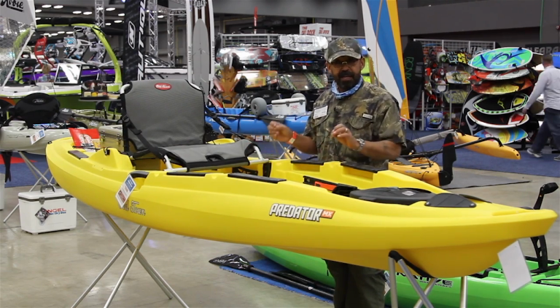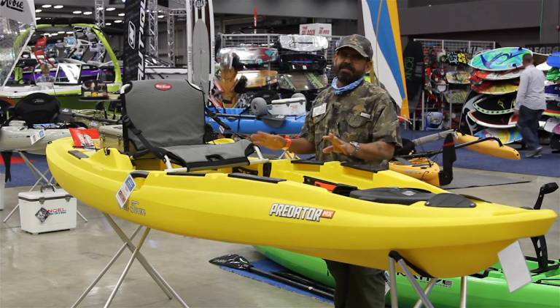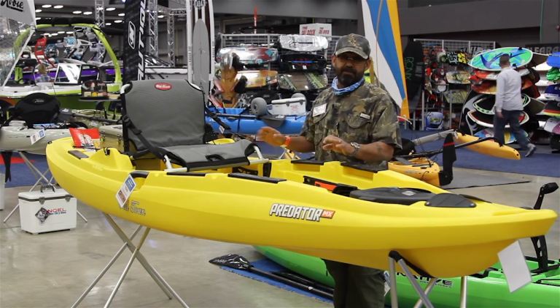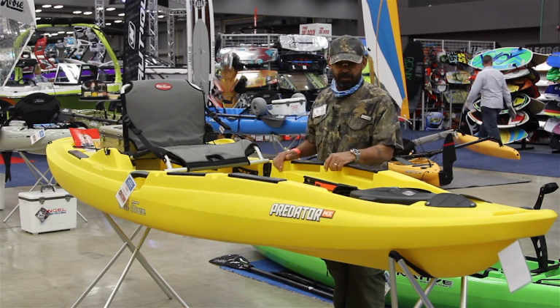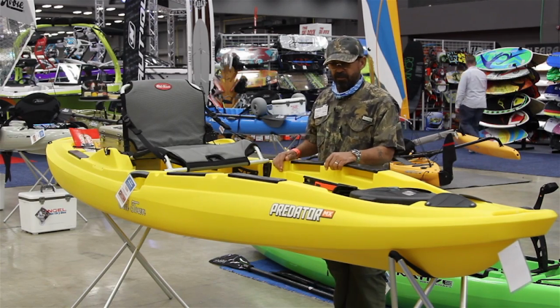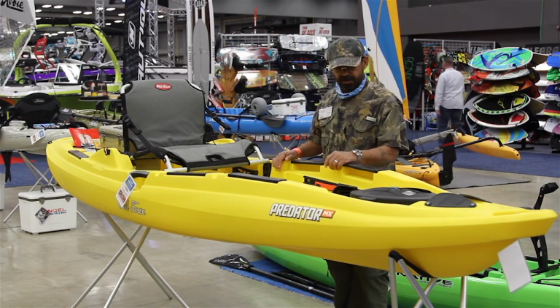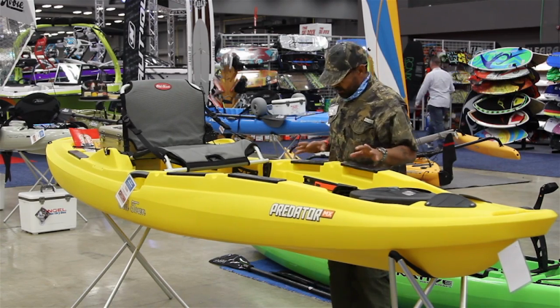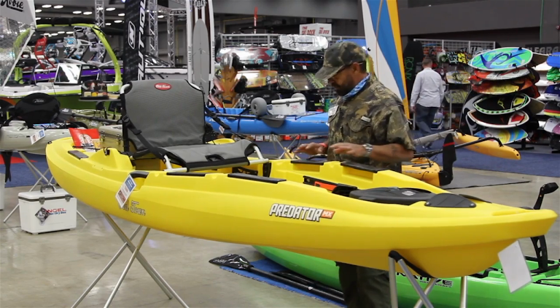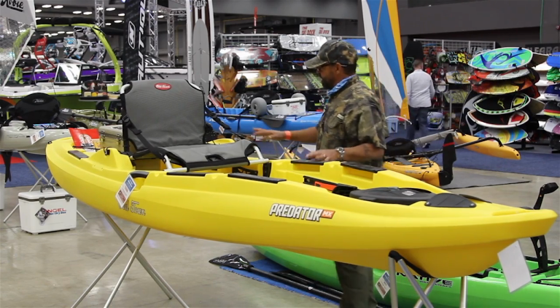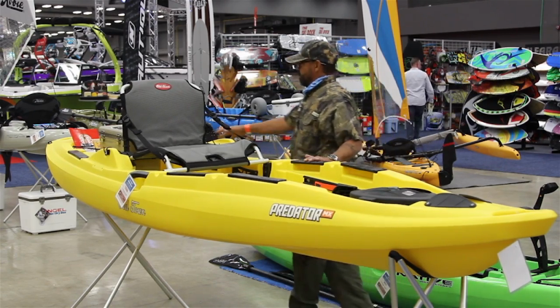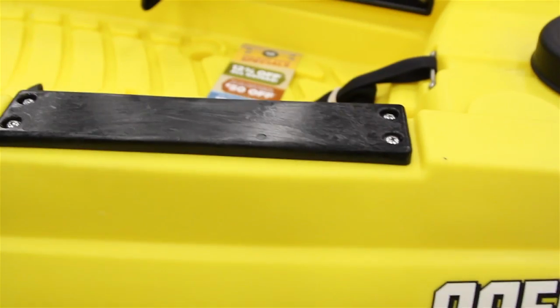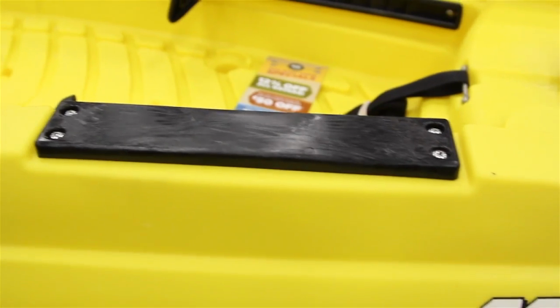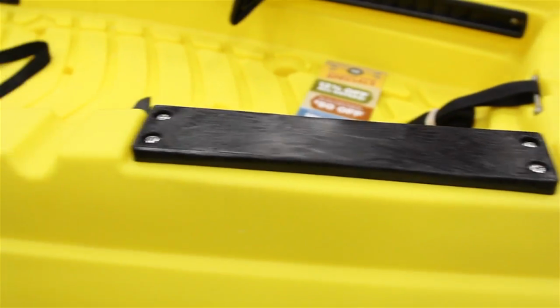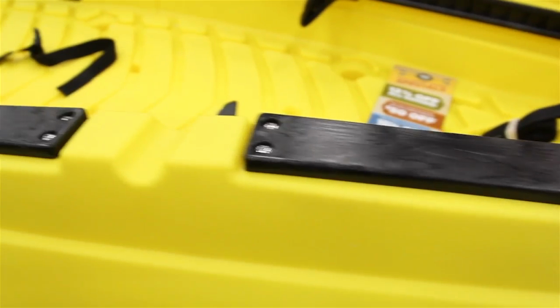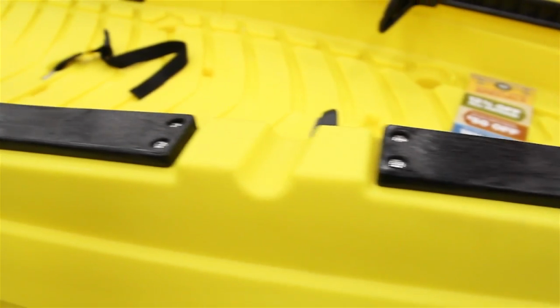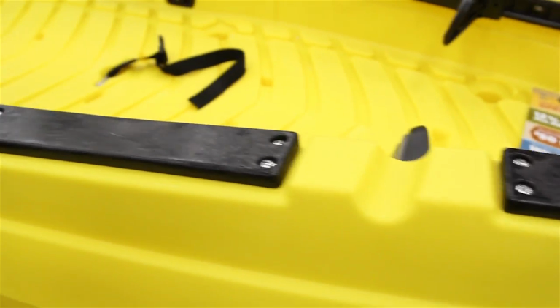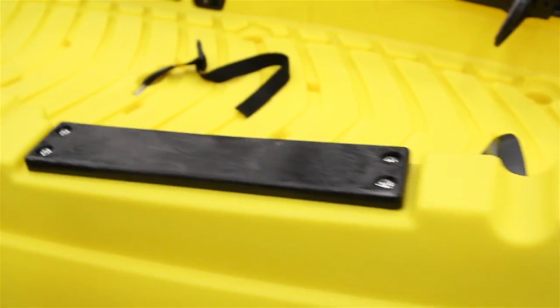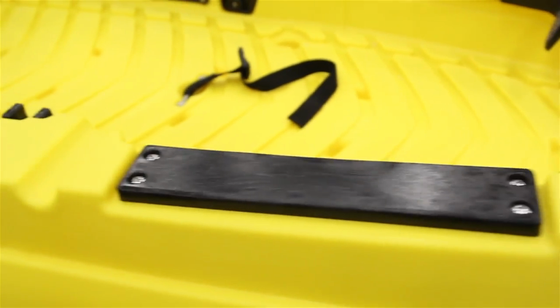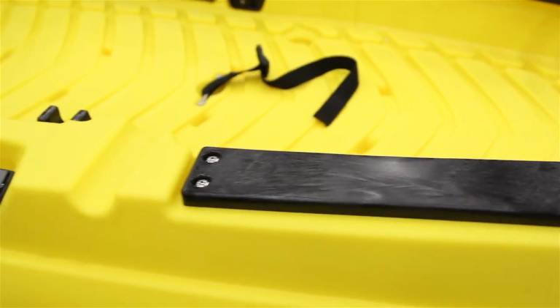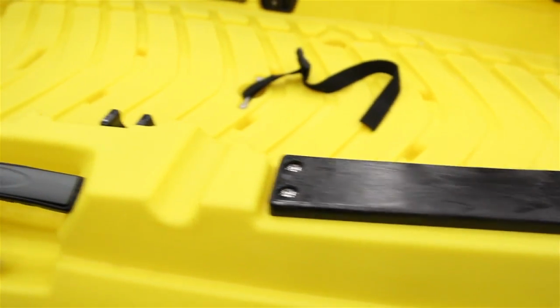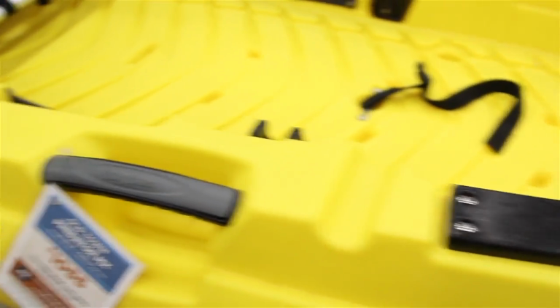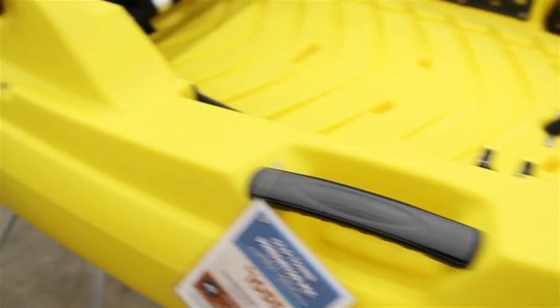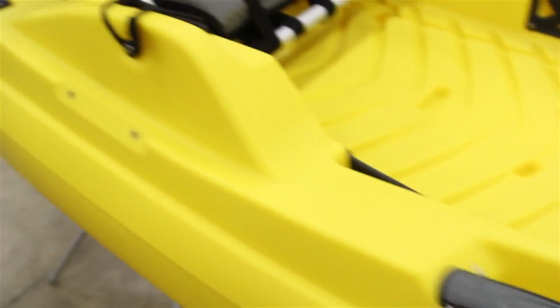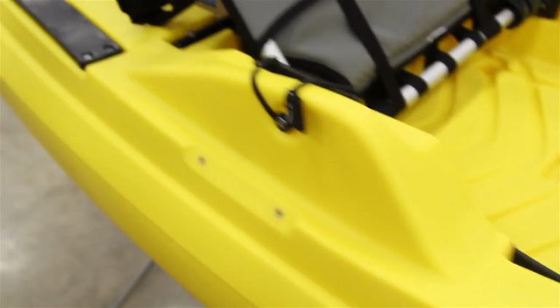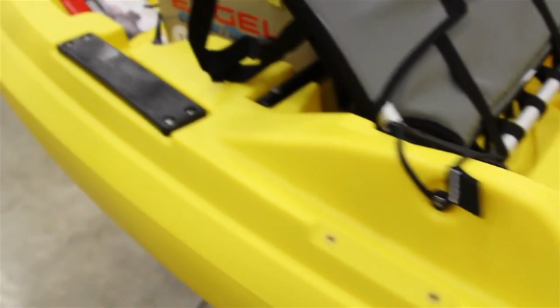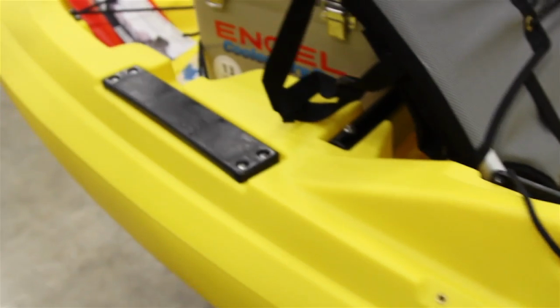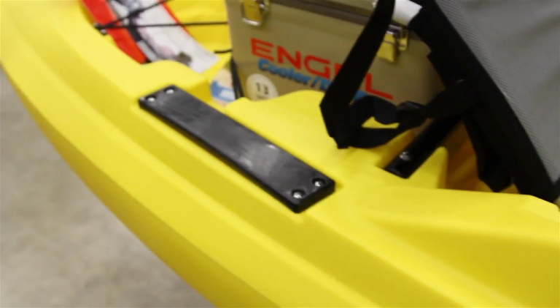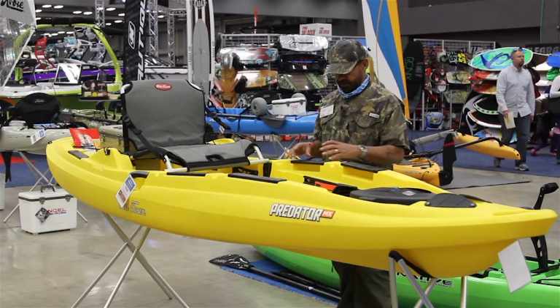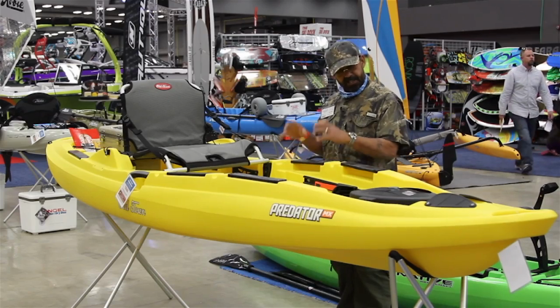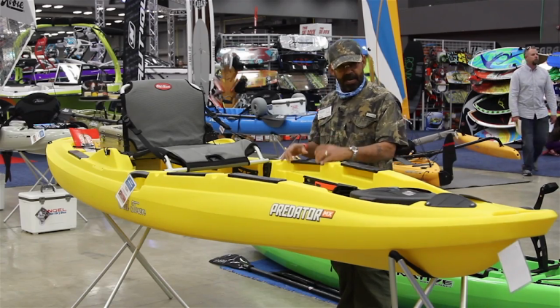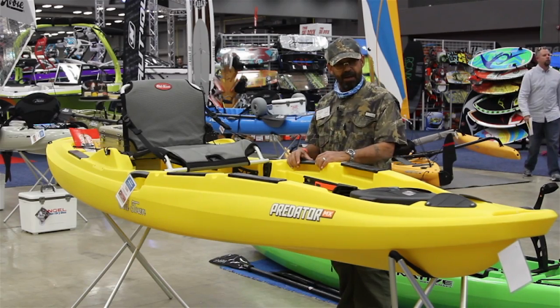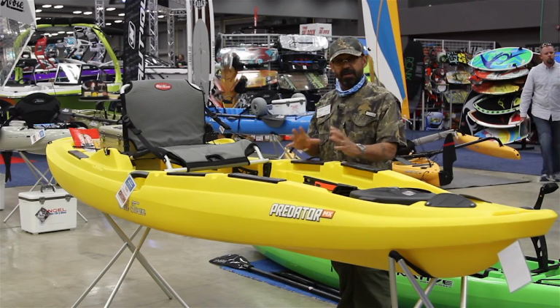We've got six attachment points laid strategically around the kayak. They allow you to outfit with whatever you like — if you like slide tracks or Scotty type mounts, you can put them where you need them for your reach.